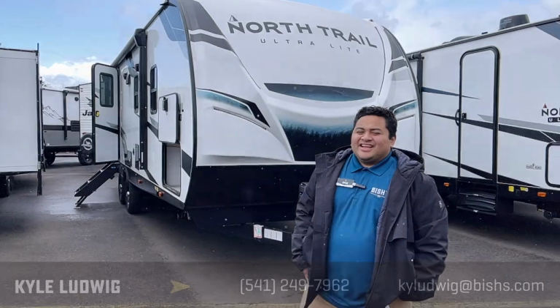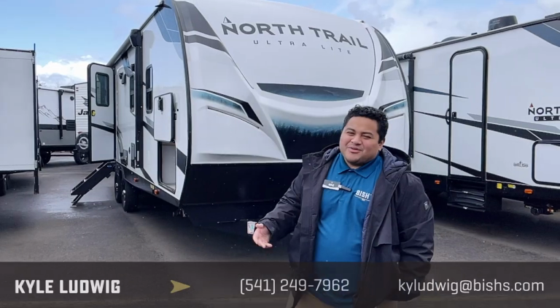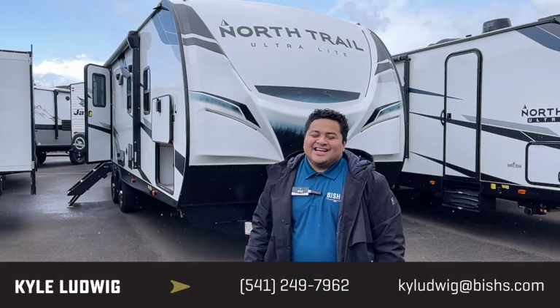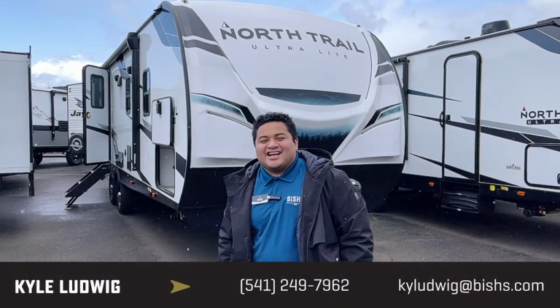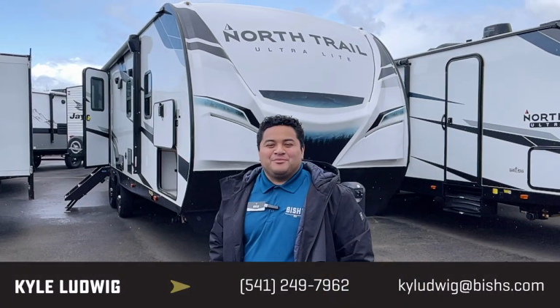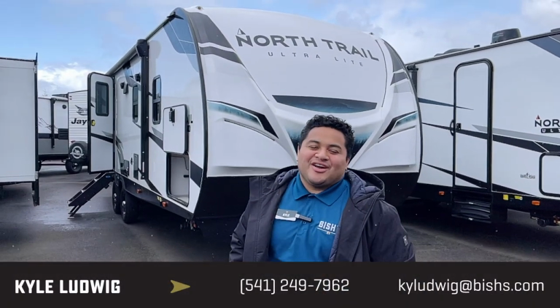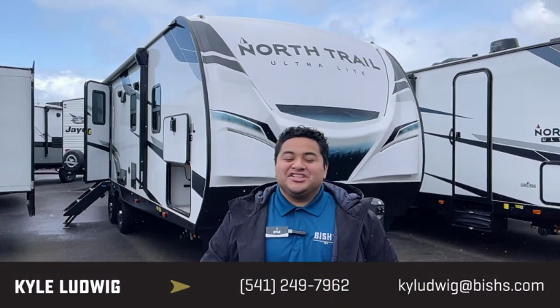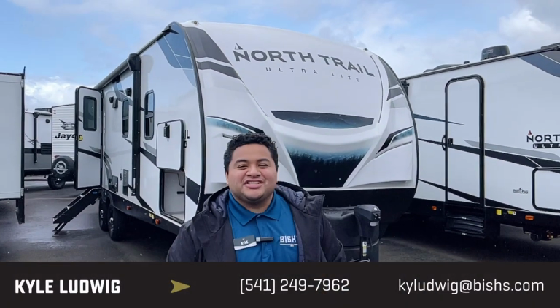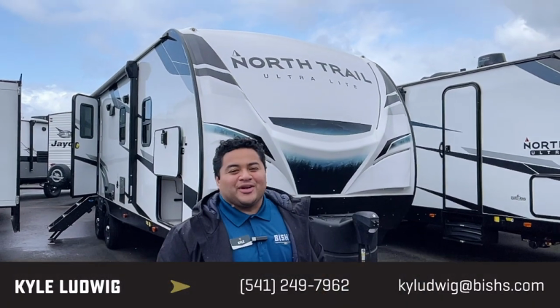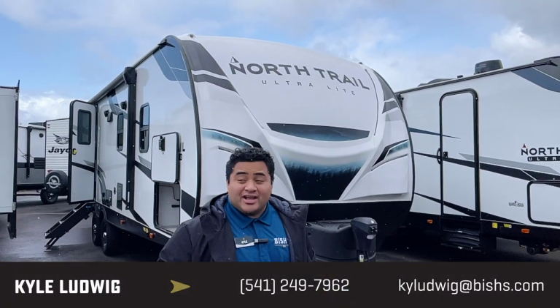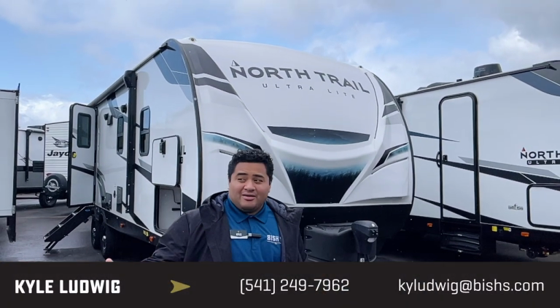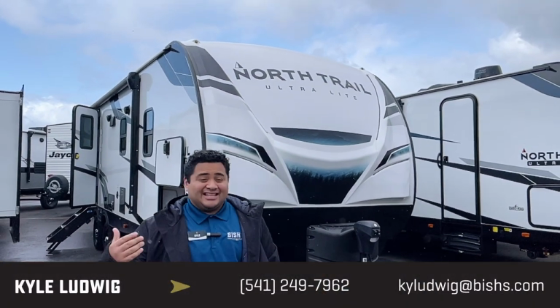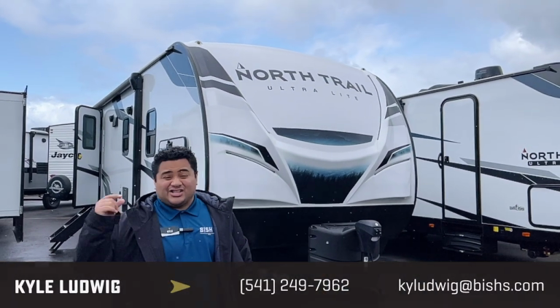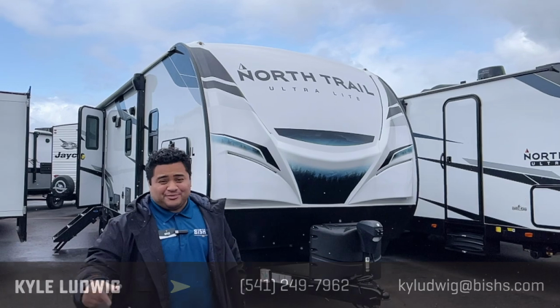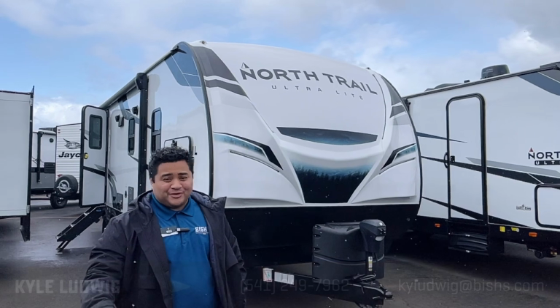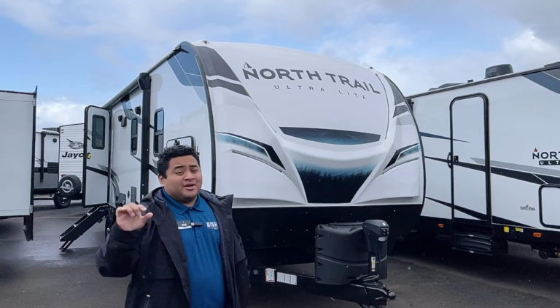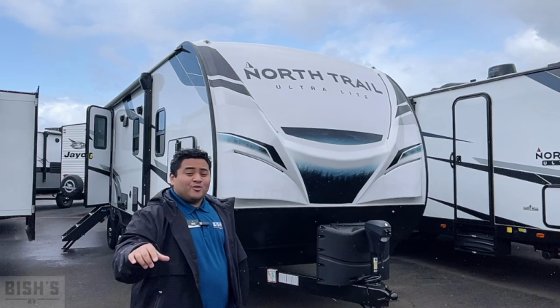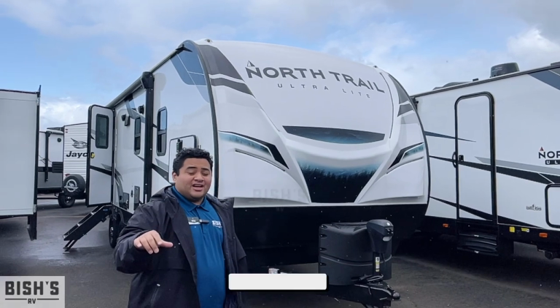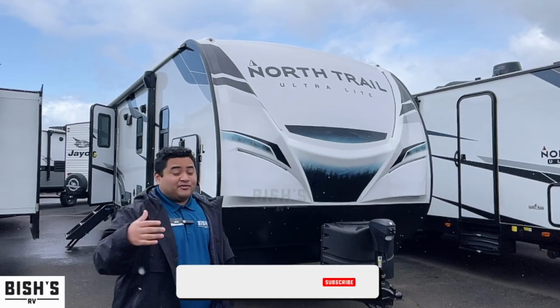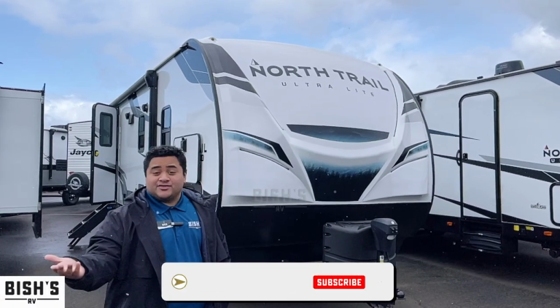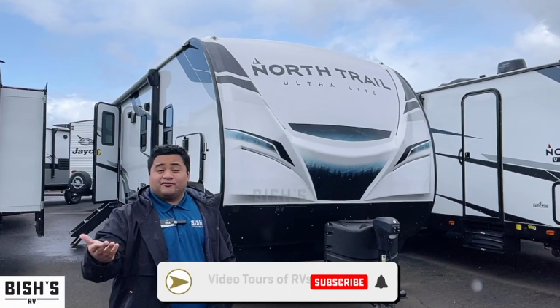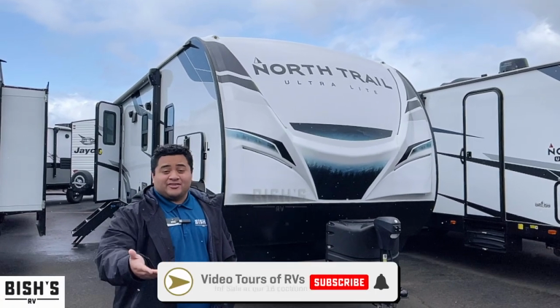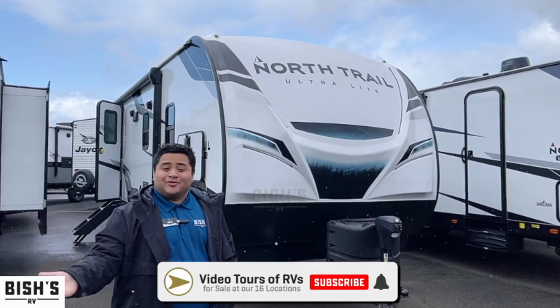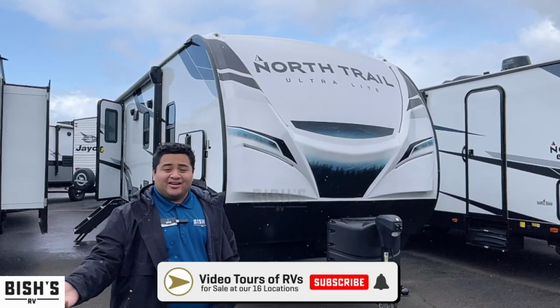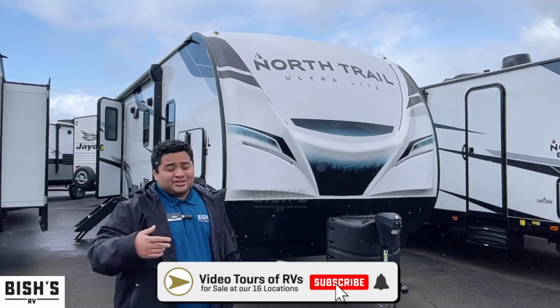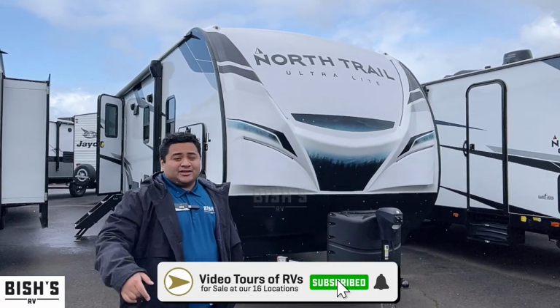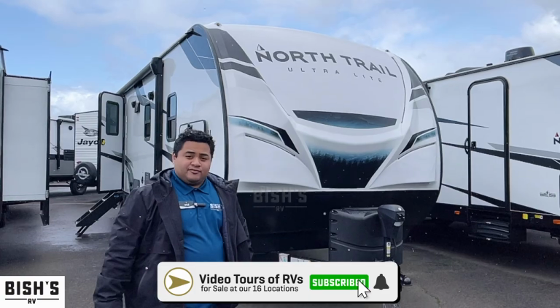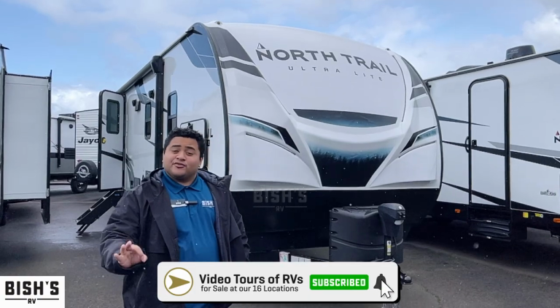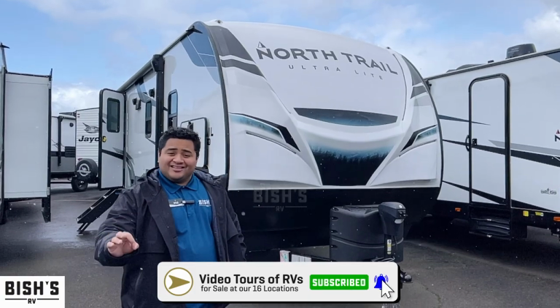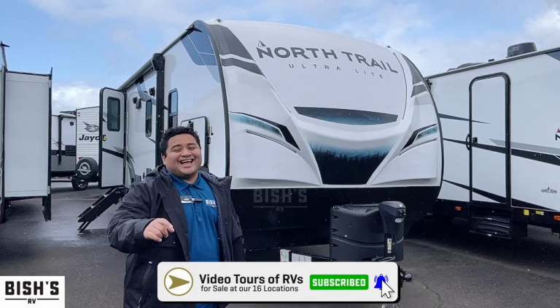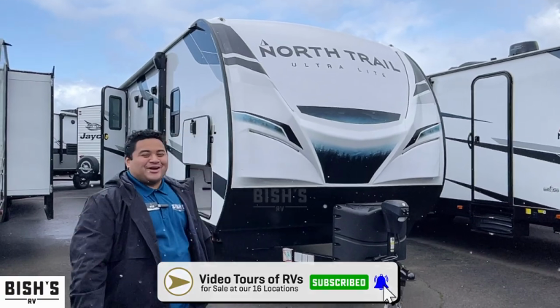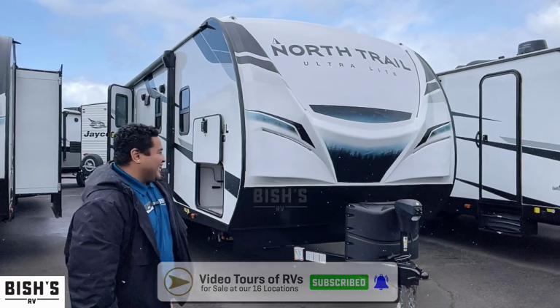Hey, what's going on guys? This is Kyle with Bish's RV in Junction City, Oregon. It's raining, so I'm going to get inside as quick as possible. But if you find this video informative or helpful at all, please feel free to like and subscribe right now.